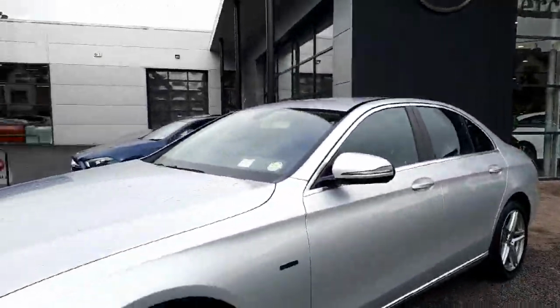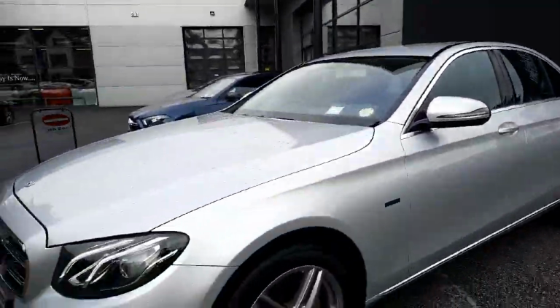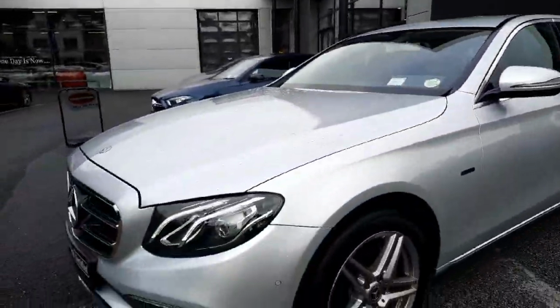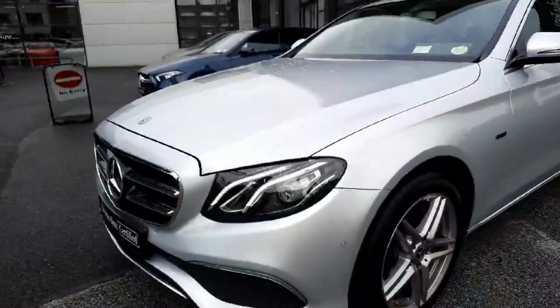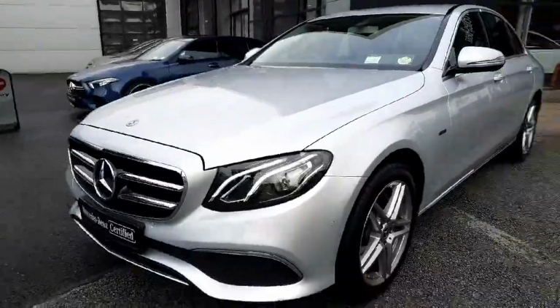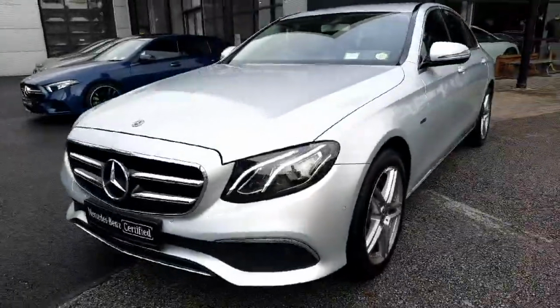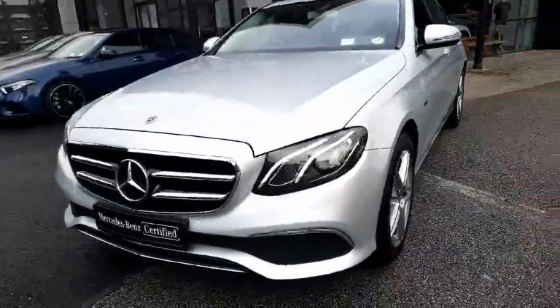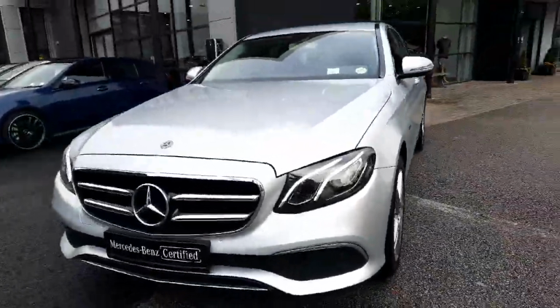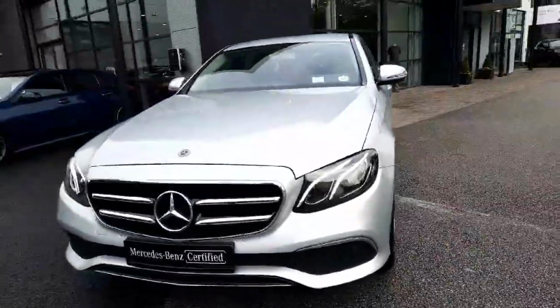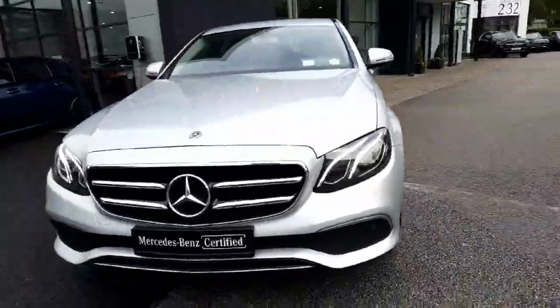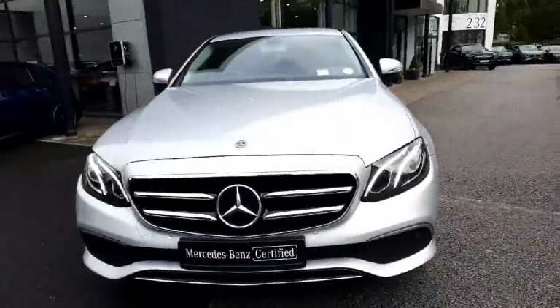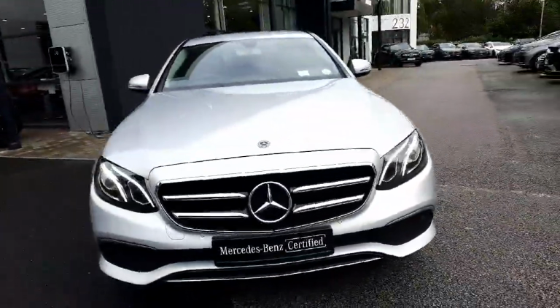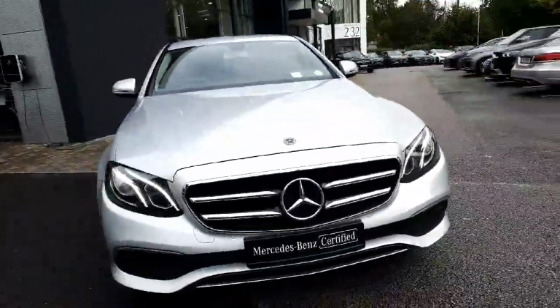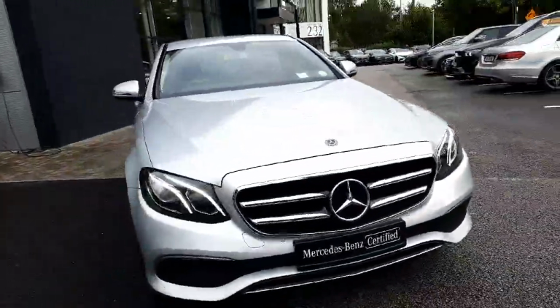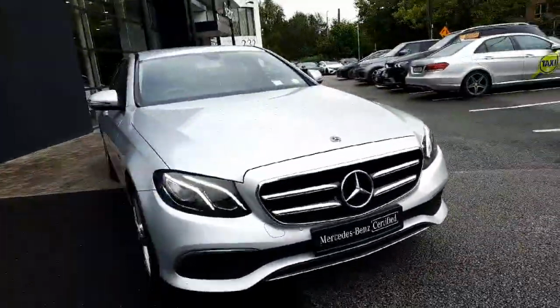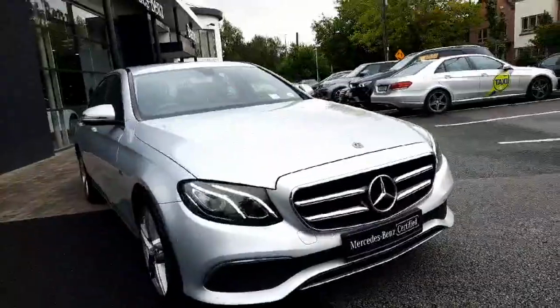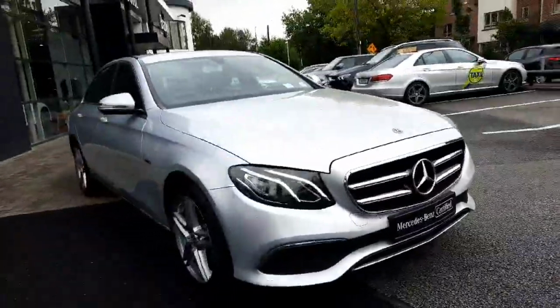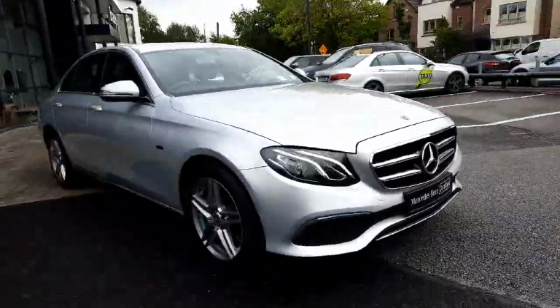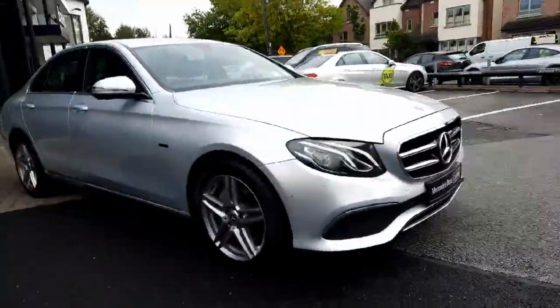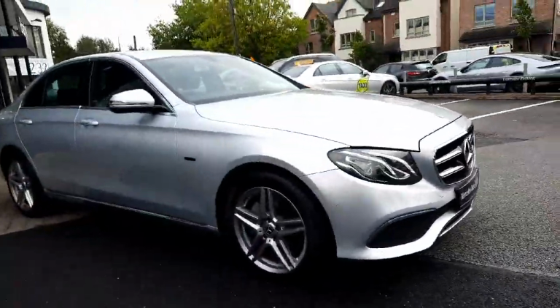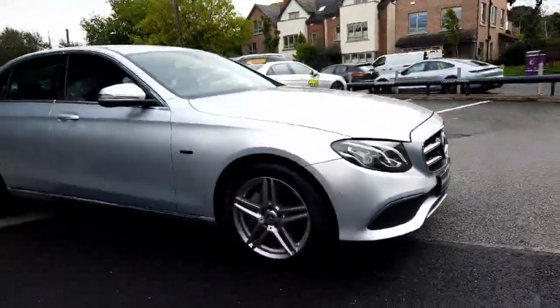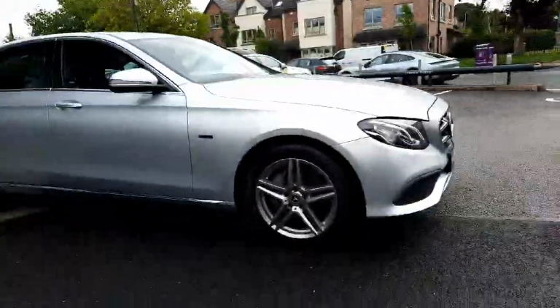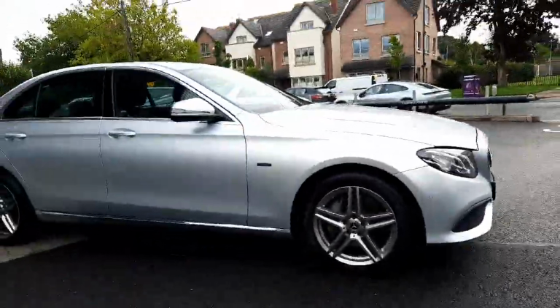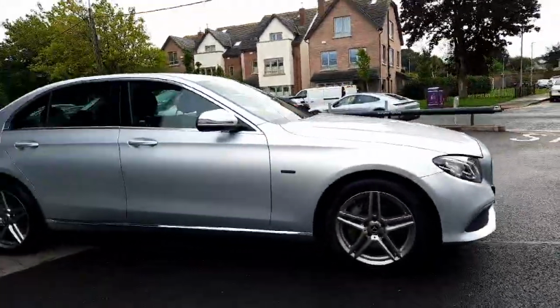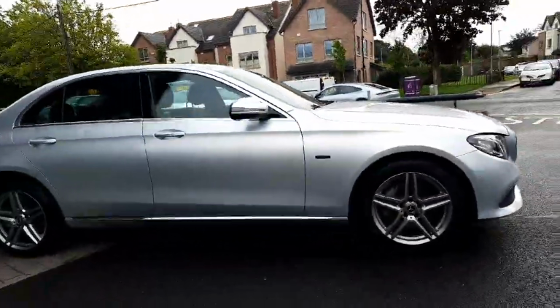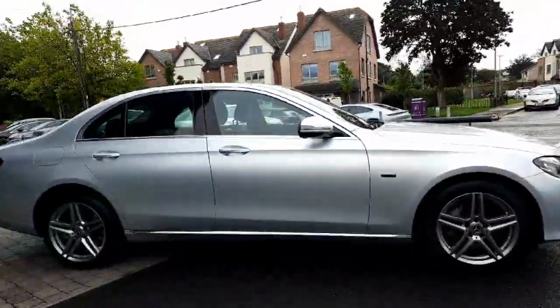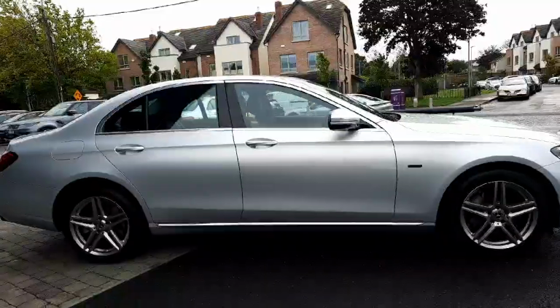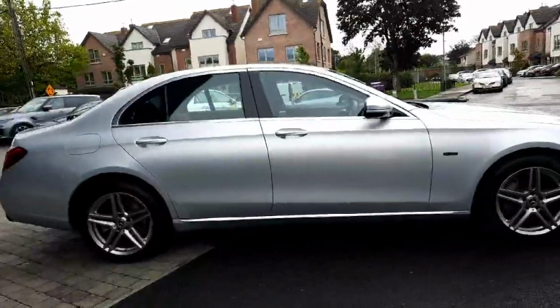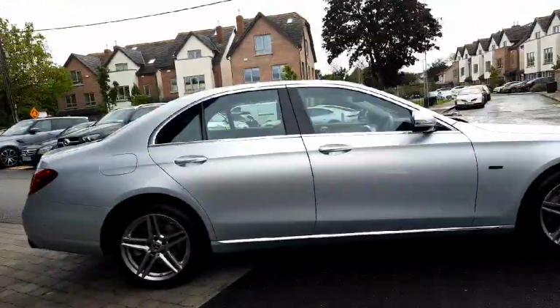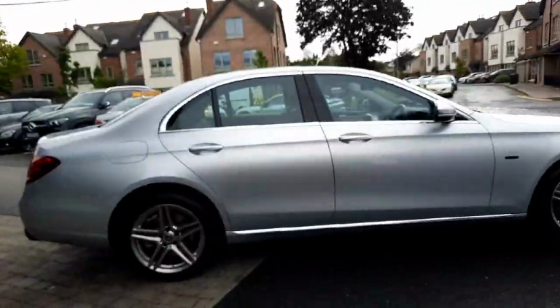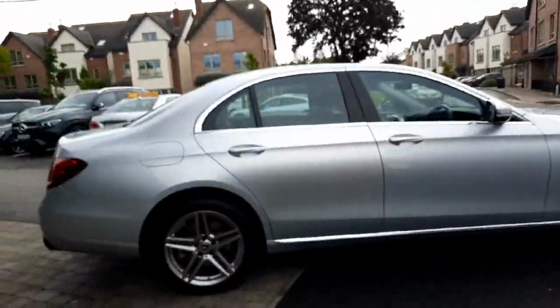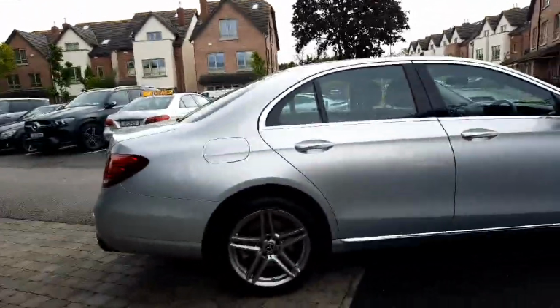This car has LED headlights, parking sensors front and rear, and a reversing camera. All trade-ins are welcome and we also offer finance packages.